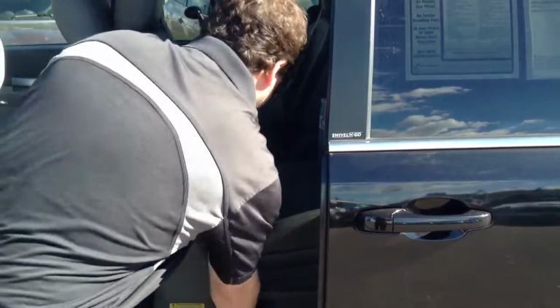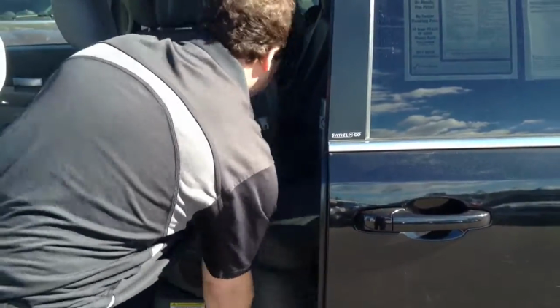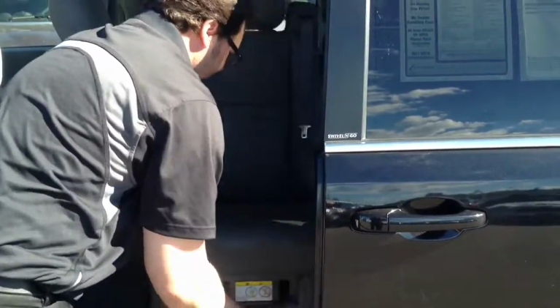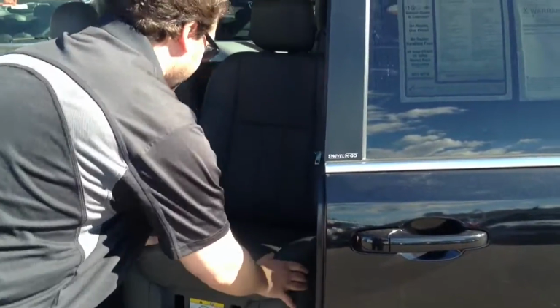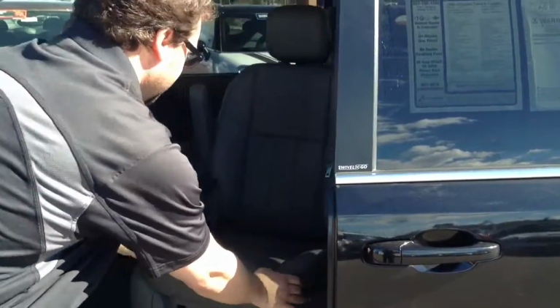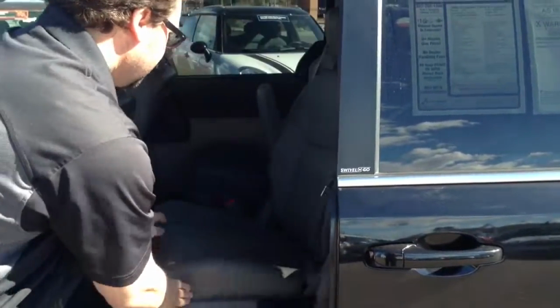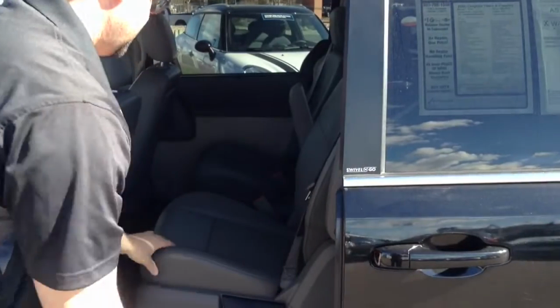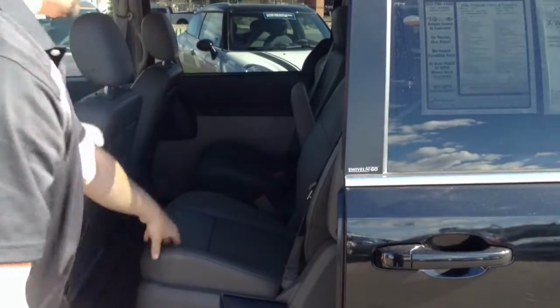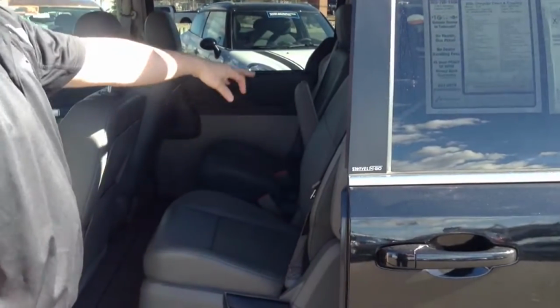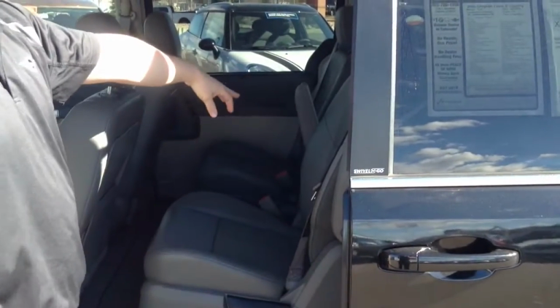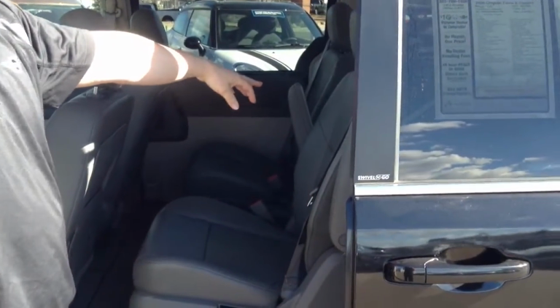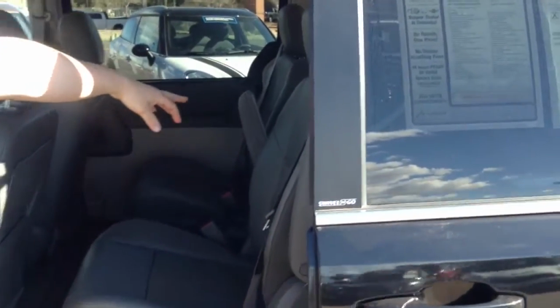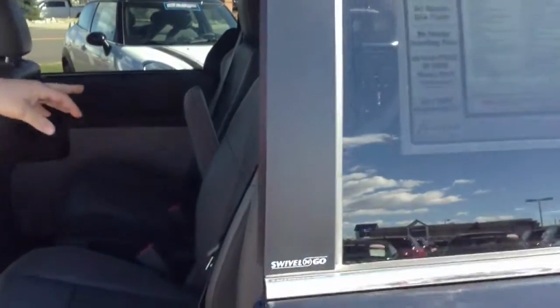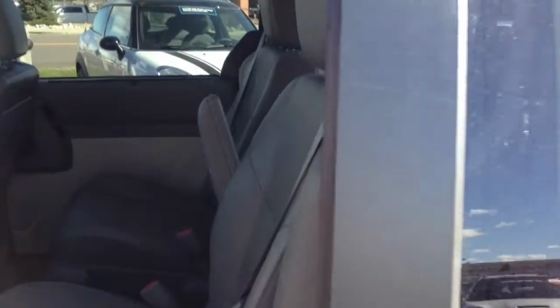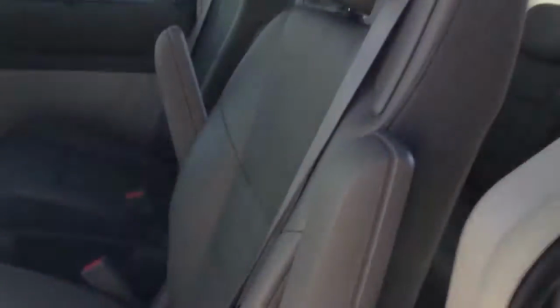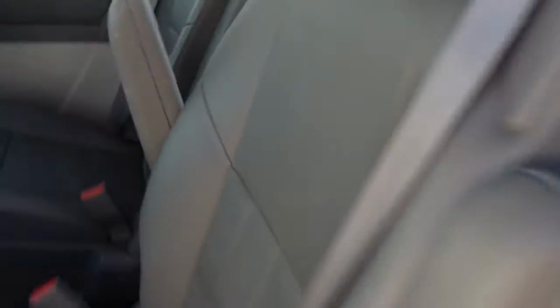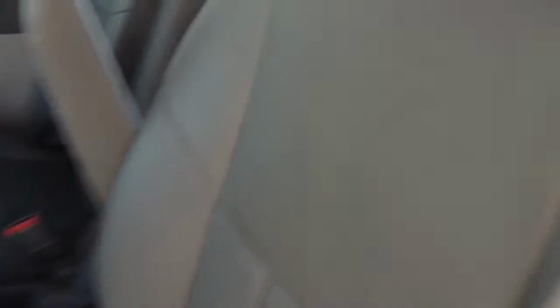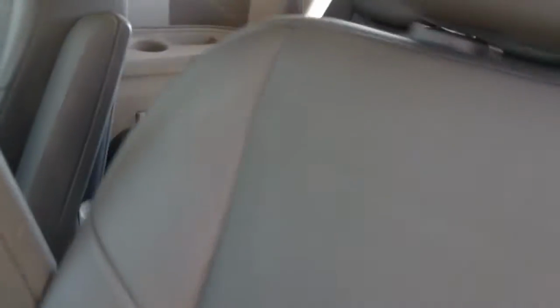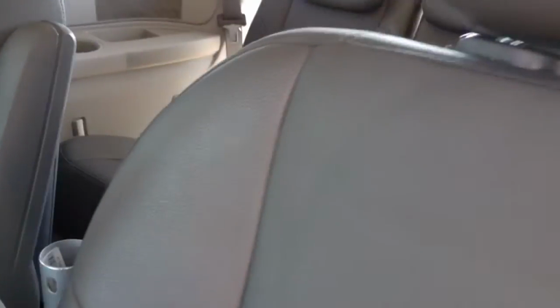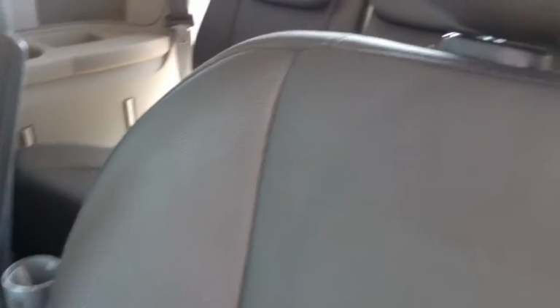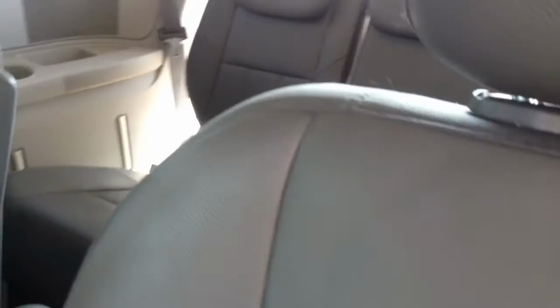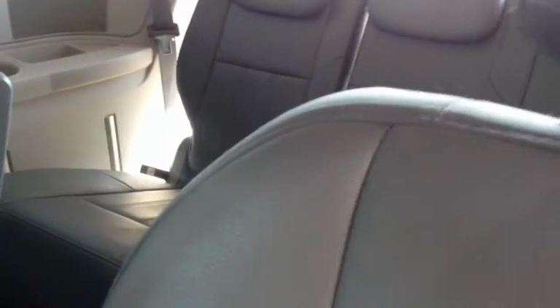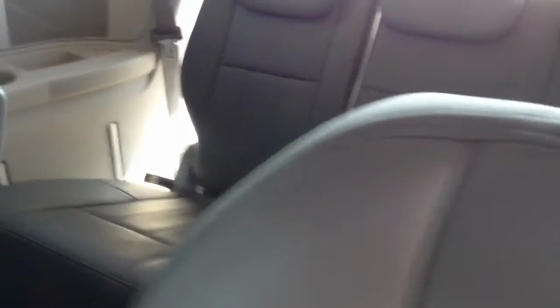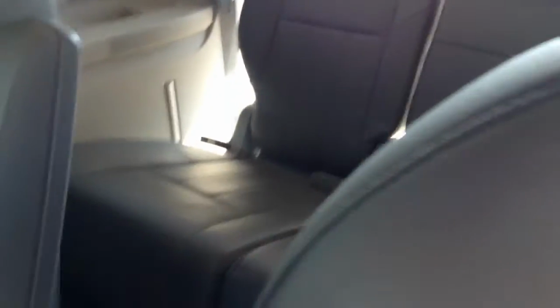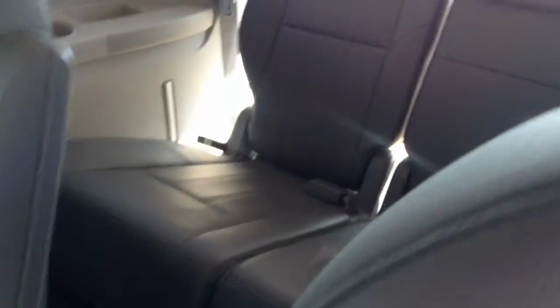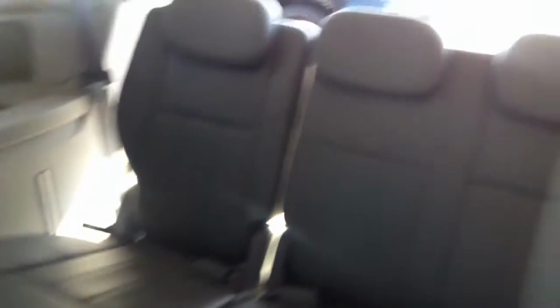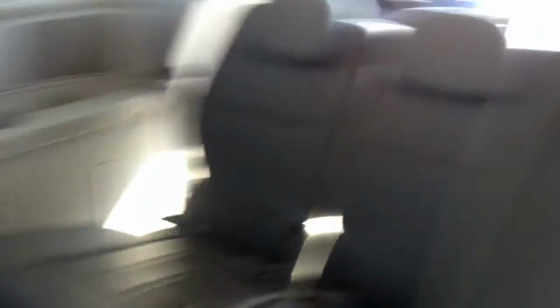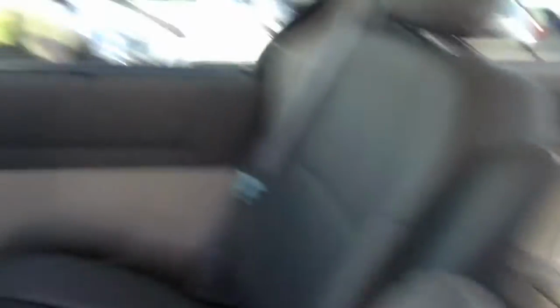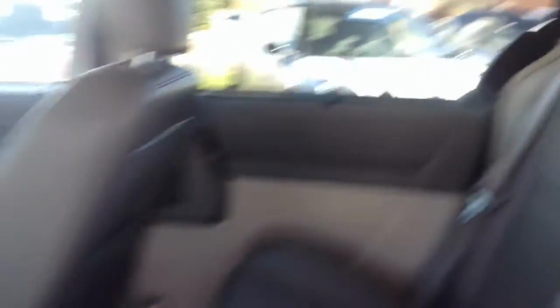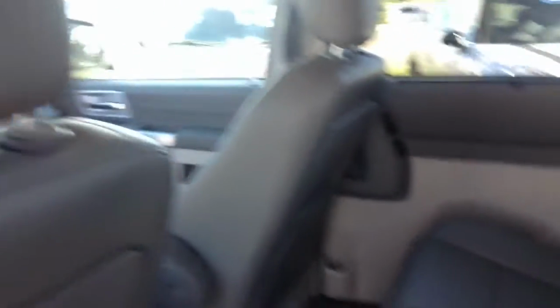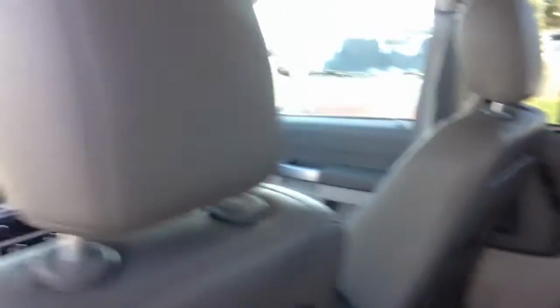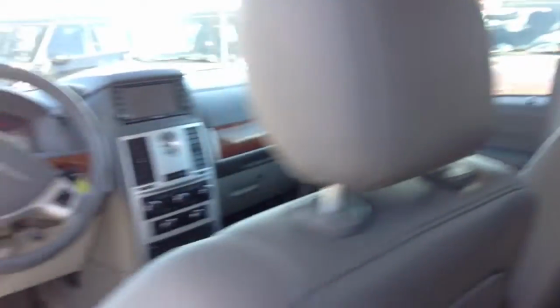There we go. Plus it has the table for in the center, in the back, but definitely pretty clean for the year and the mileage on it.